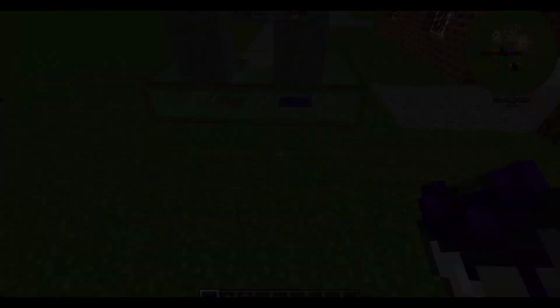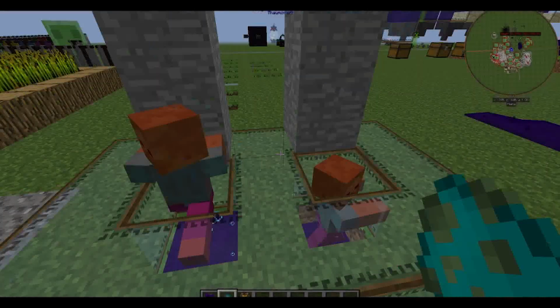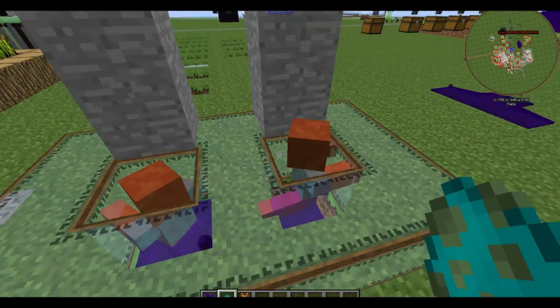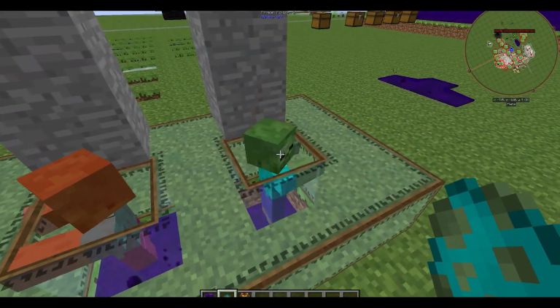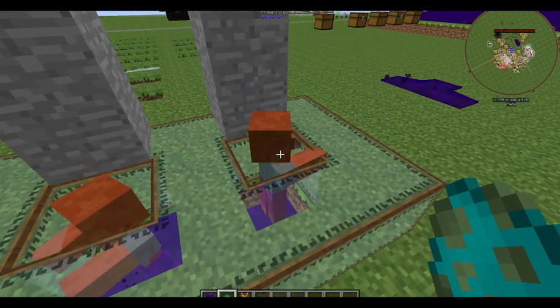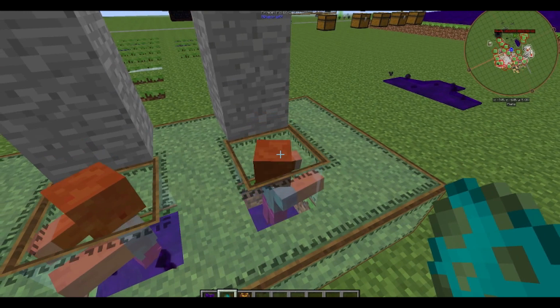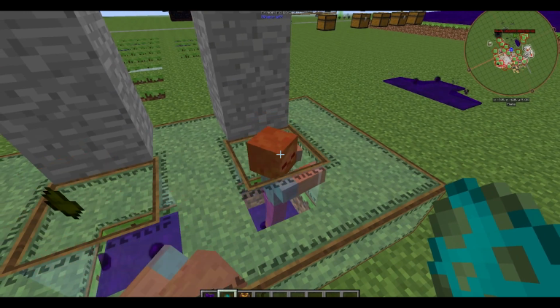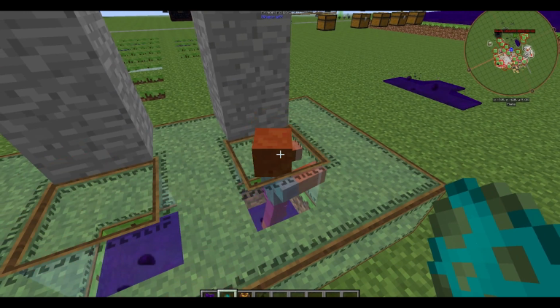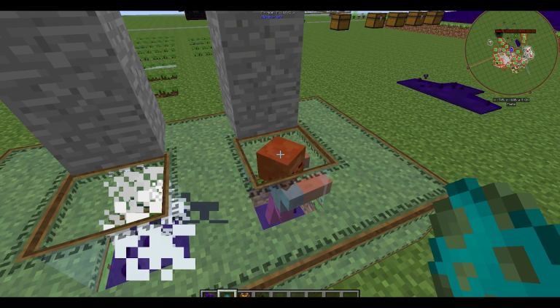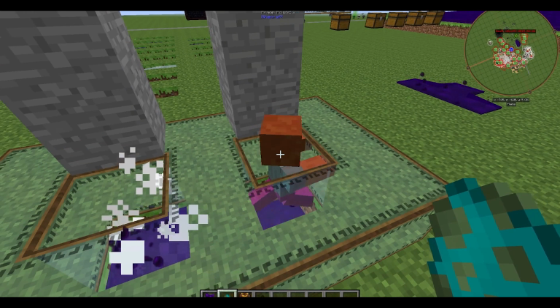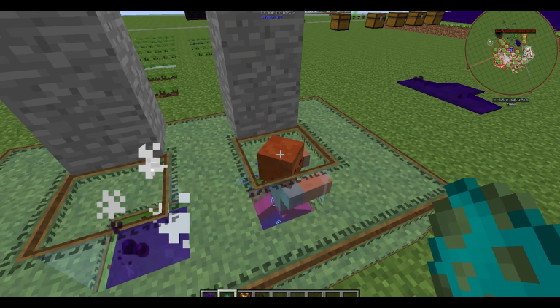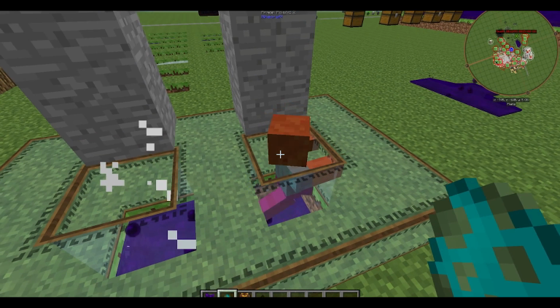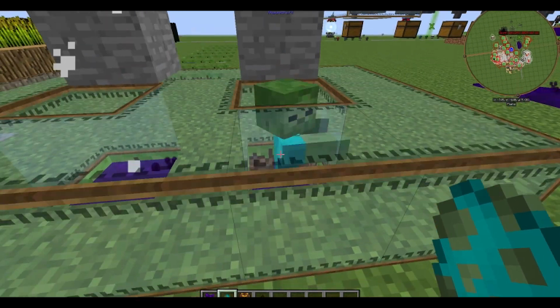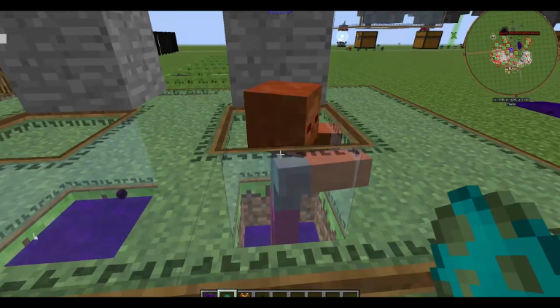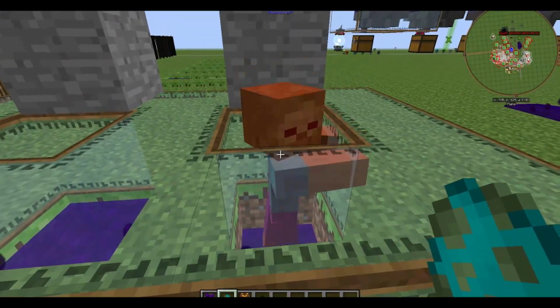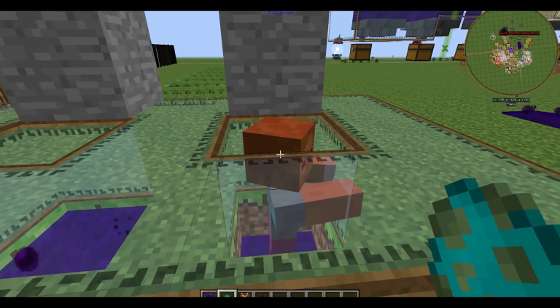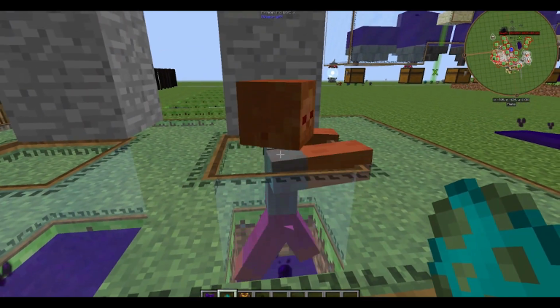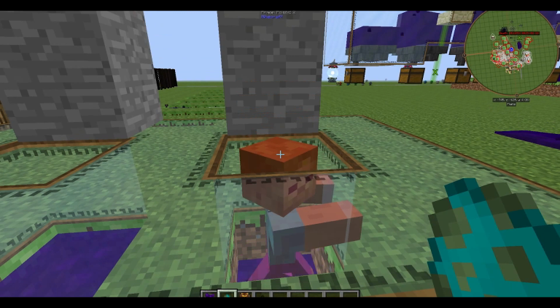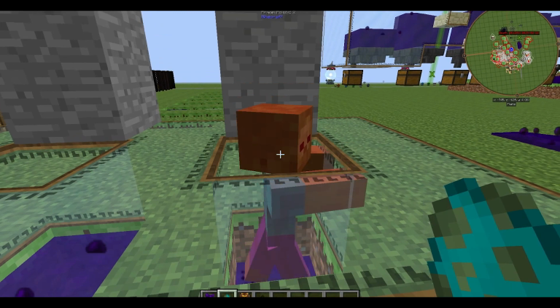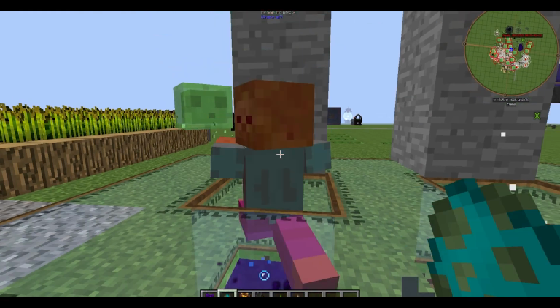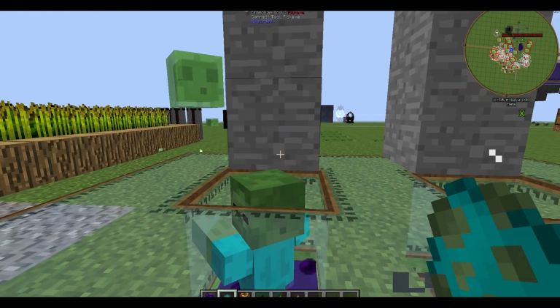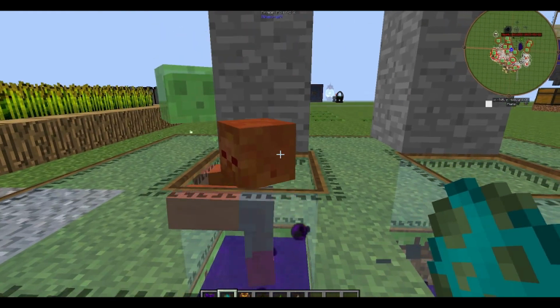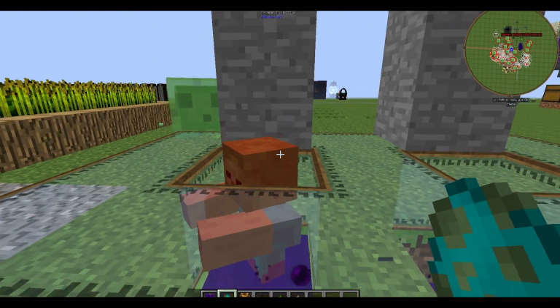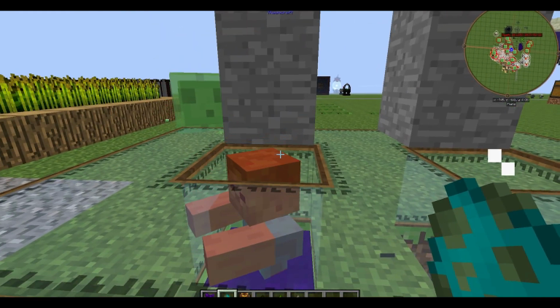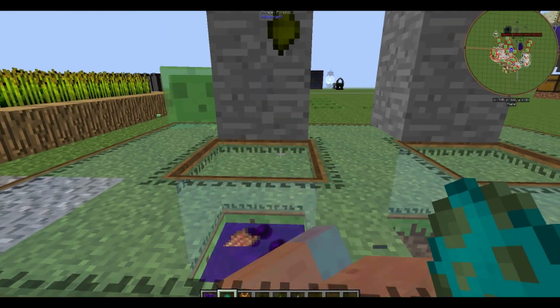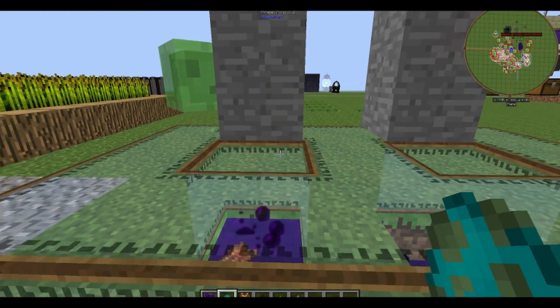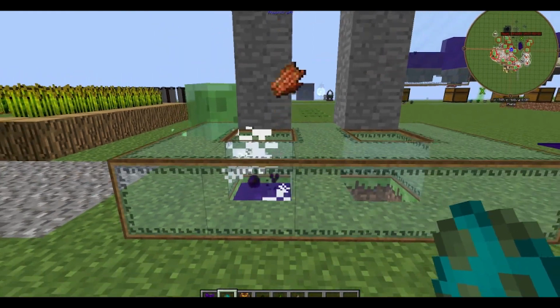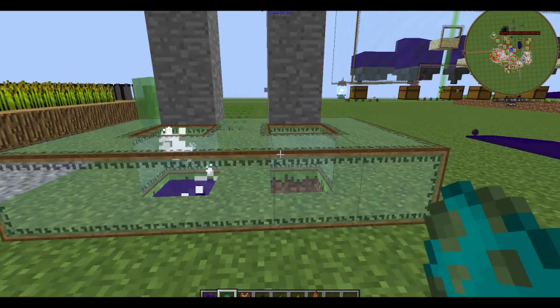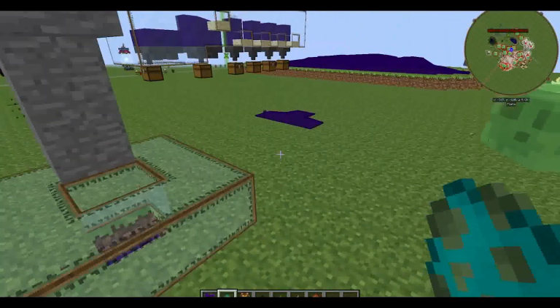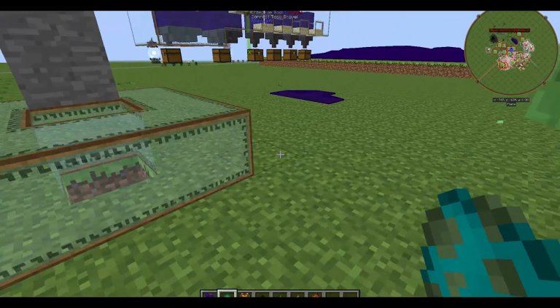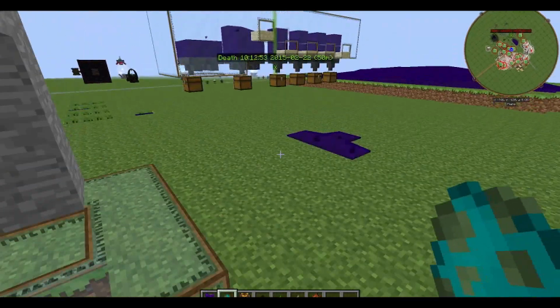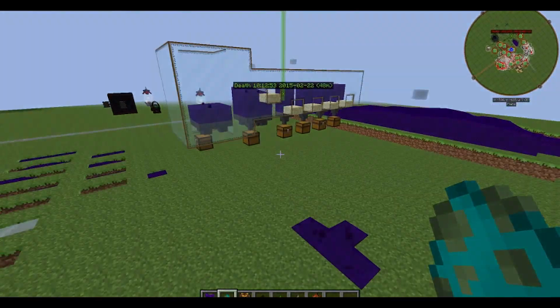It deals a different amount of damage depending on how much the mob steps in. With just a little bit it takes only a half a heart, but when we have a whole block it deals a lot more damage — two full hearts, so four times as much.